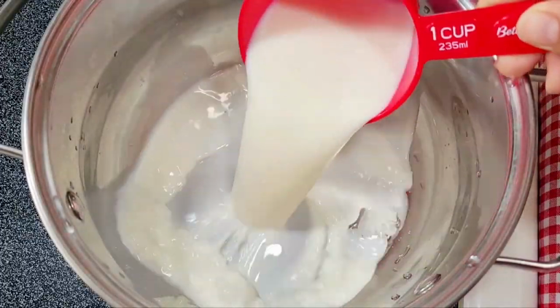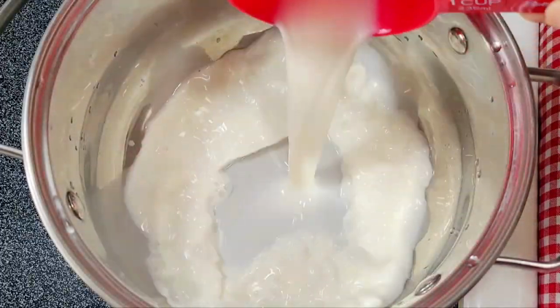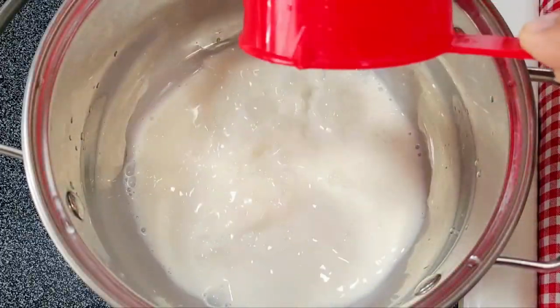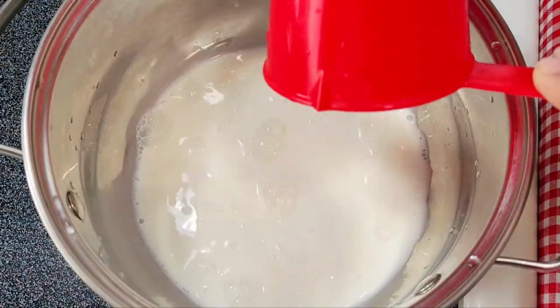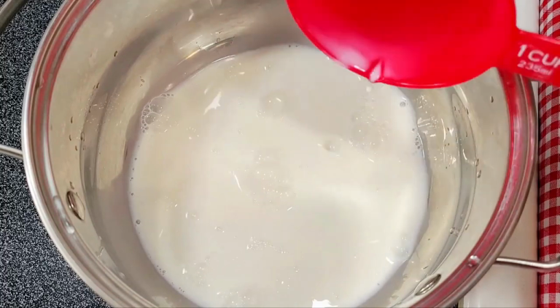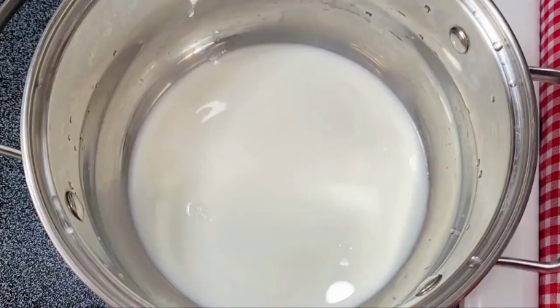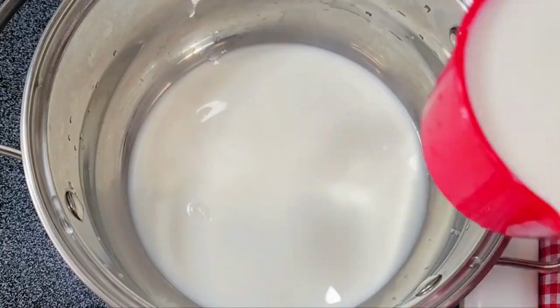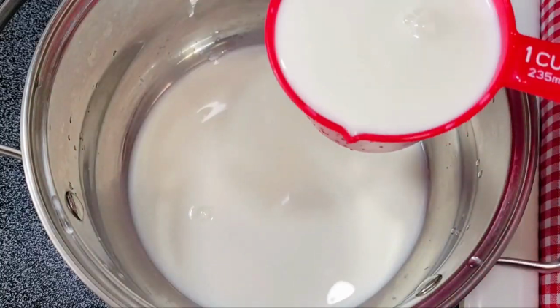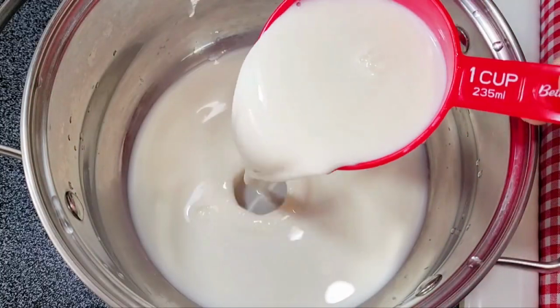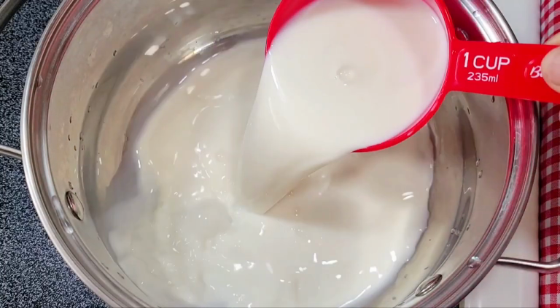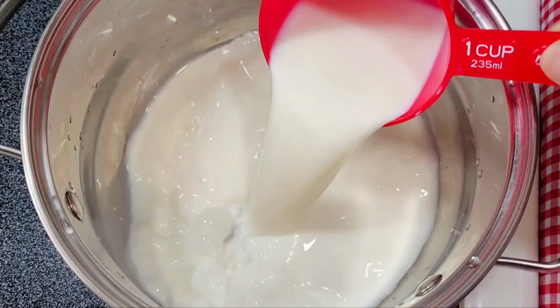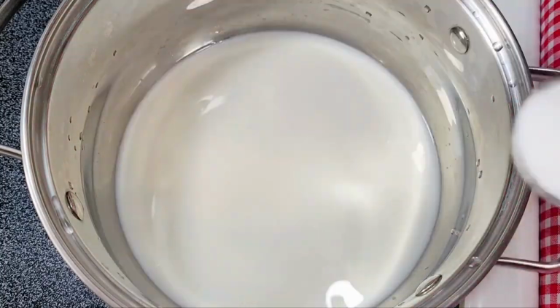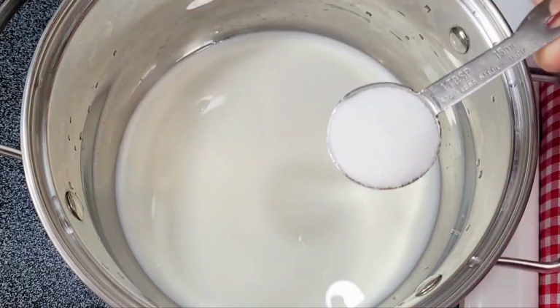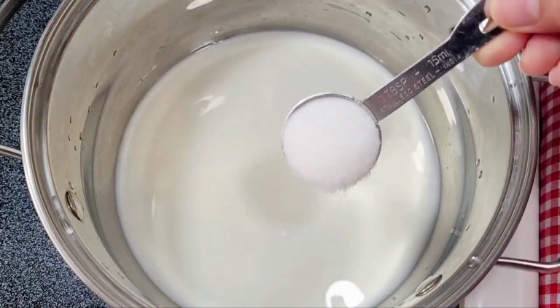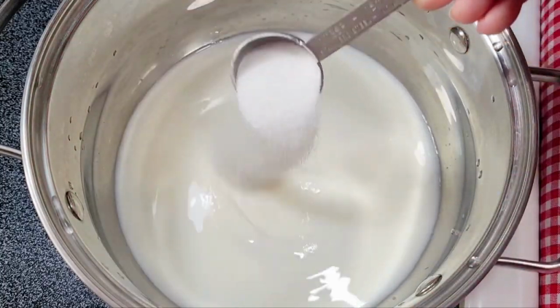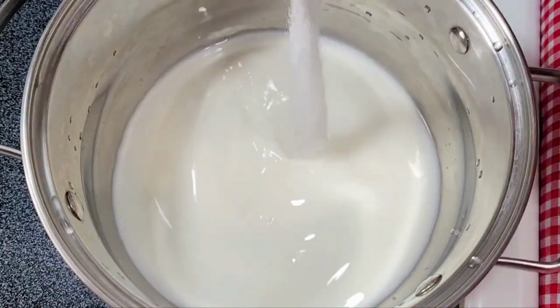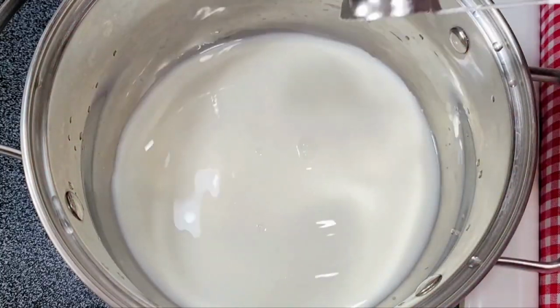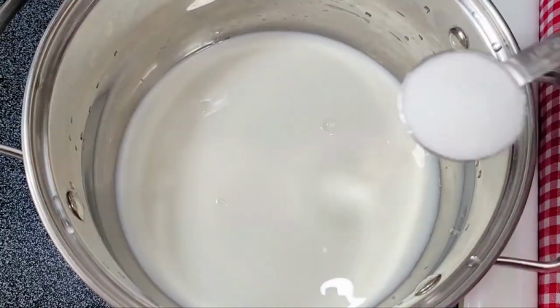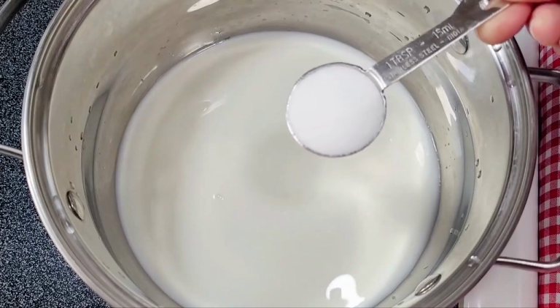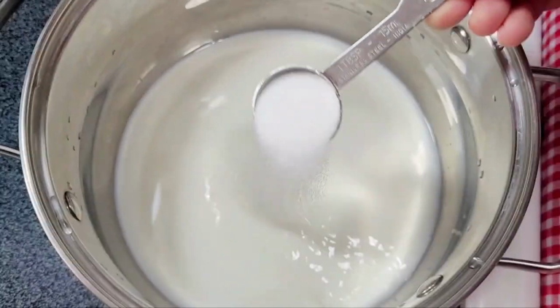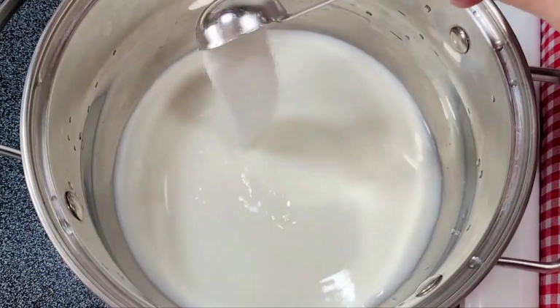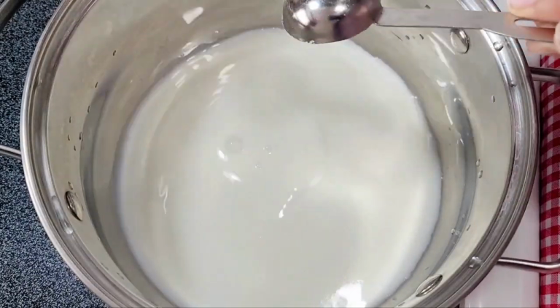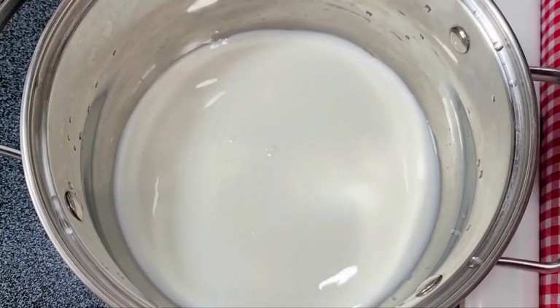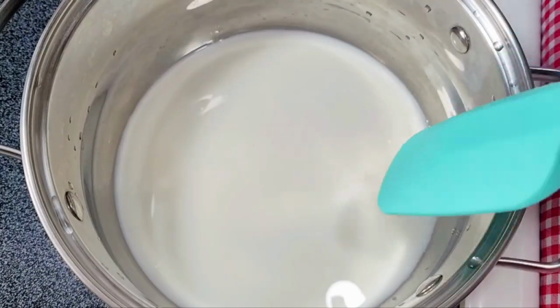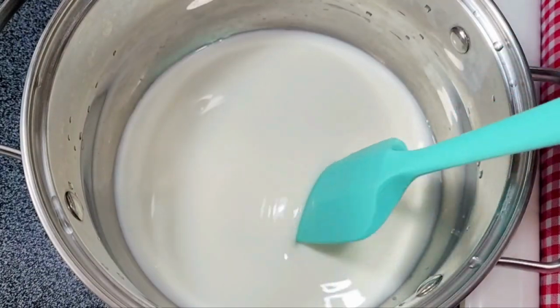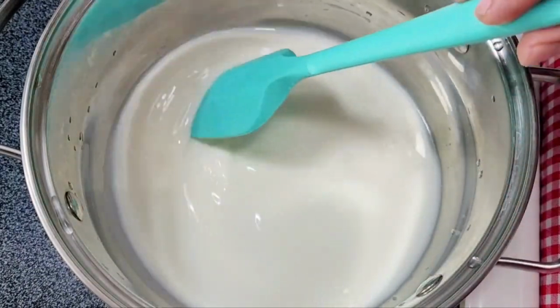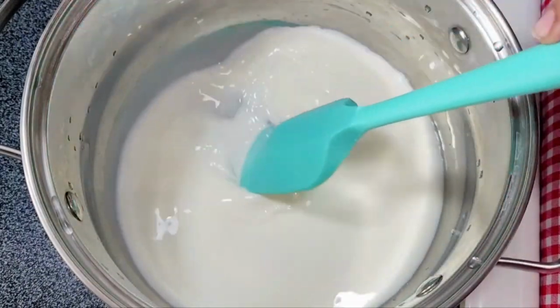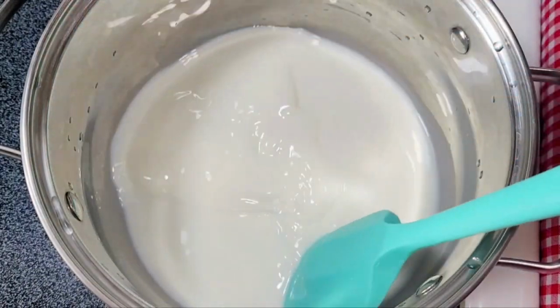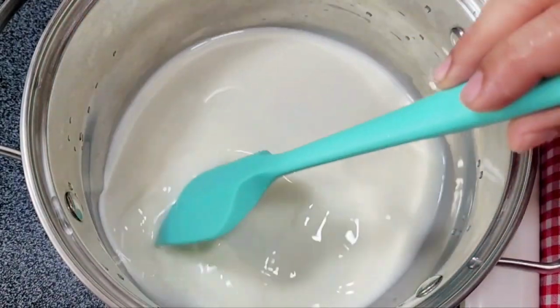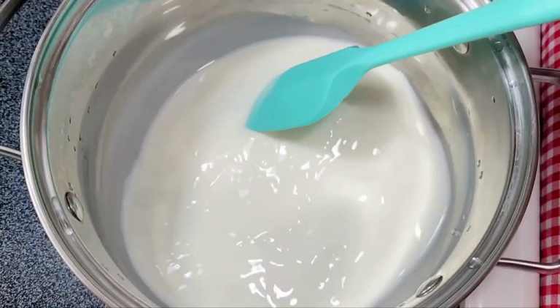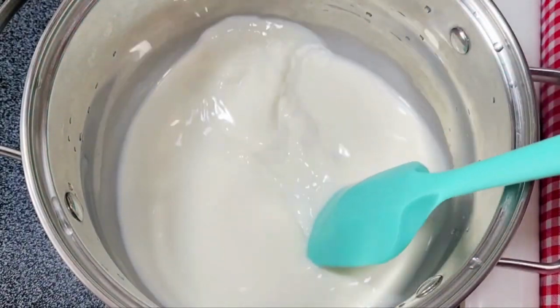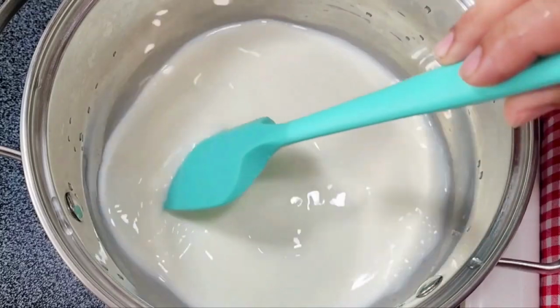We will put it in the pan. We are adding 2 cups of milk and 2 tablespoons of sugar. We have to put it on medium heat and wait for a boil, mixing the sugar well.